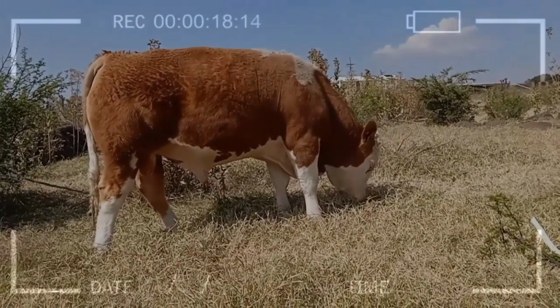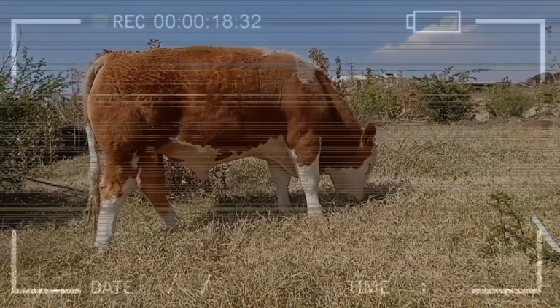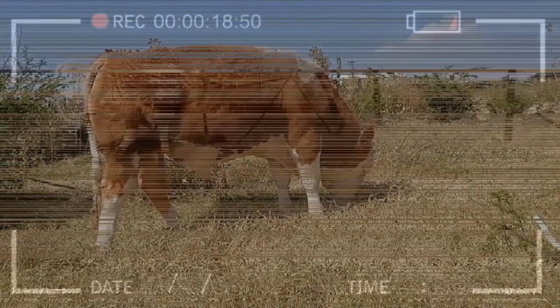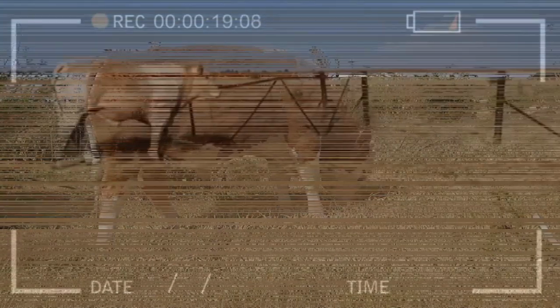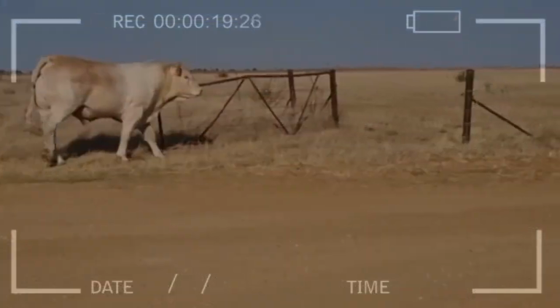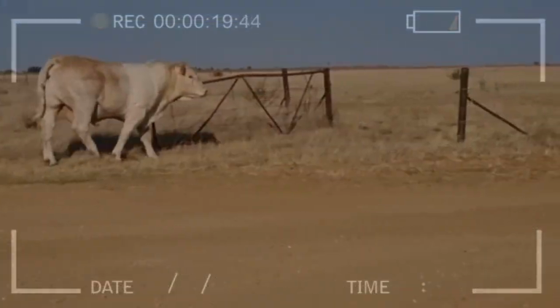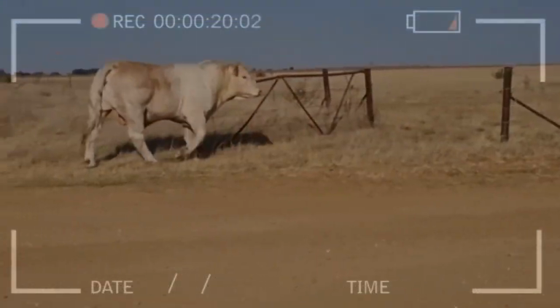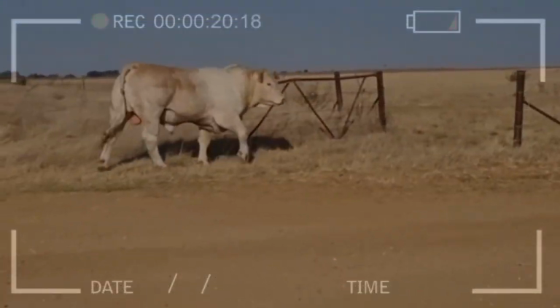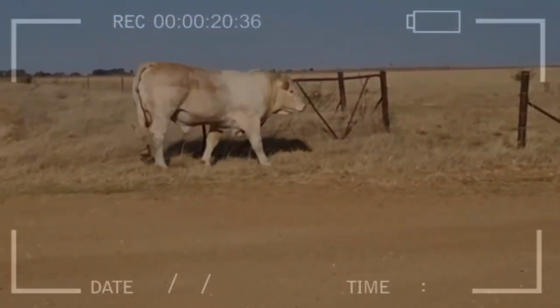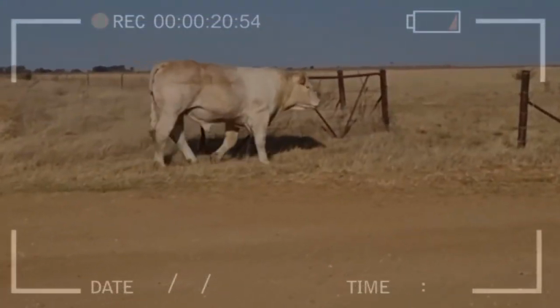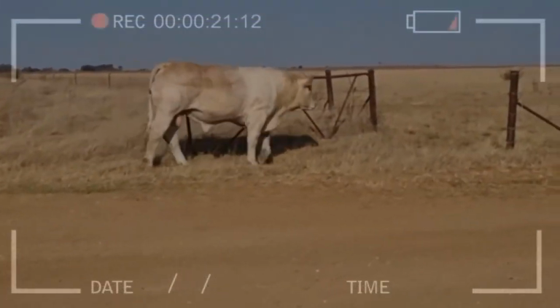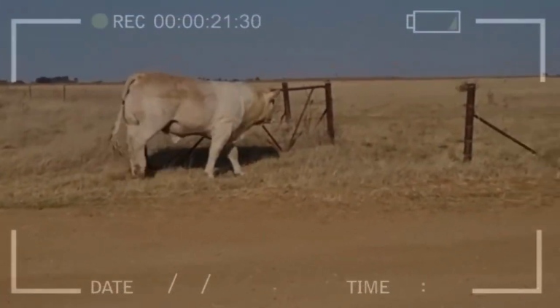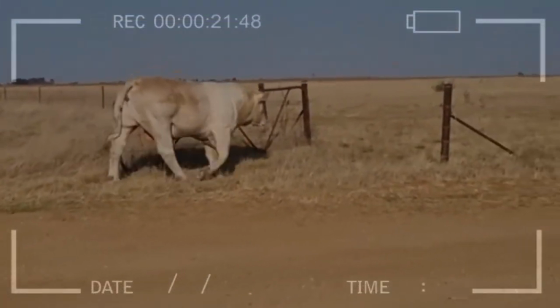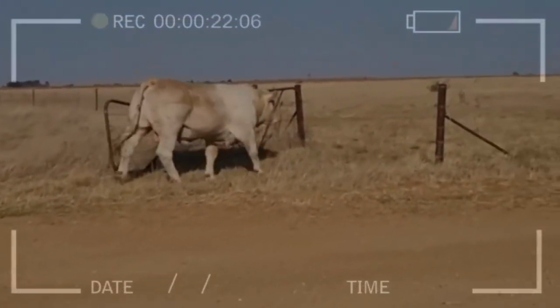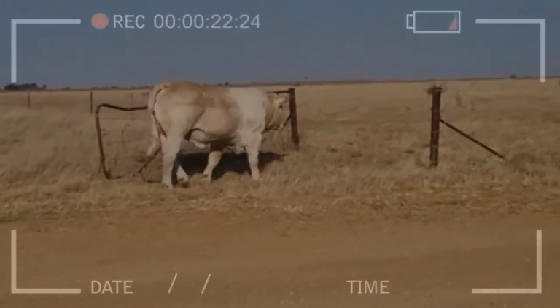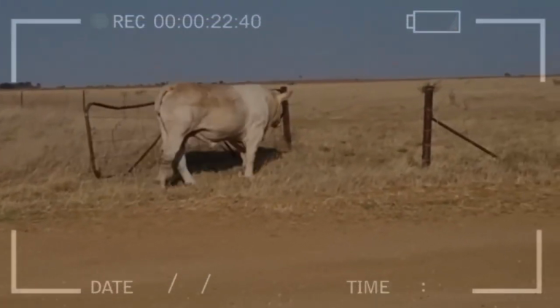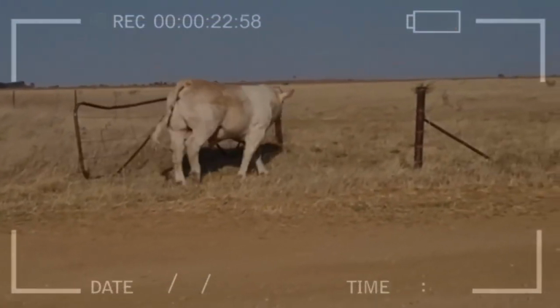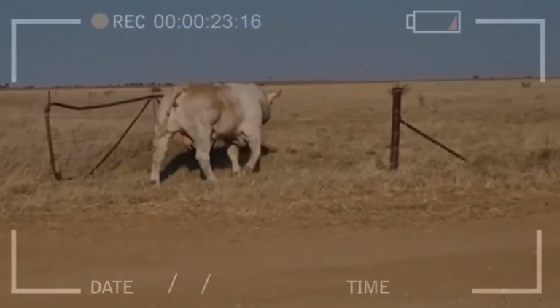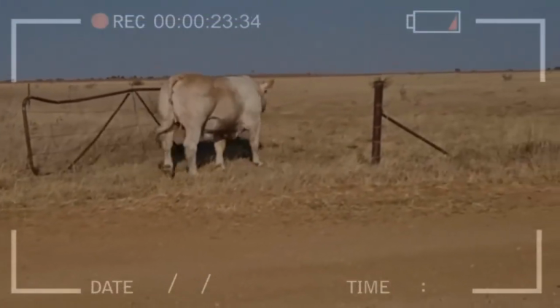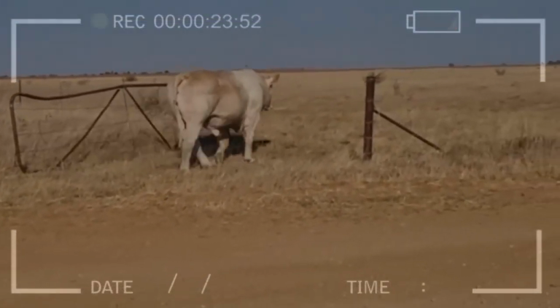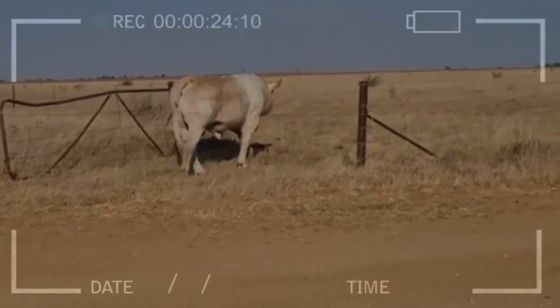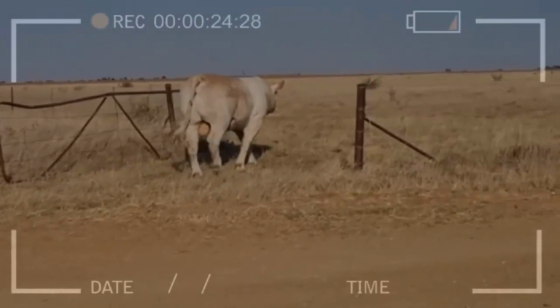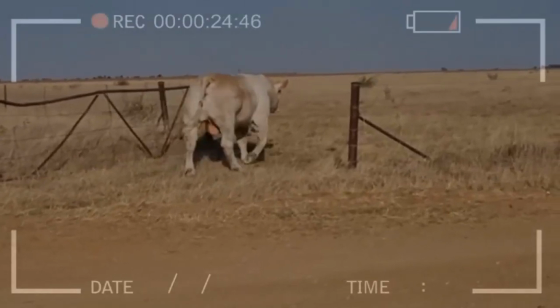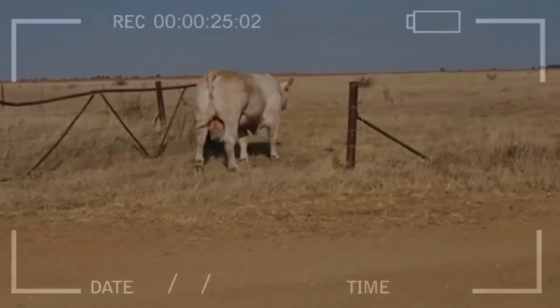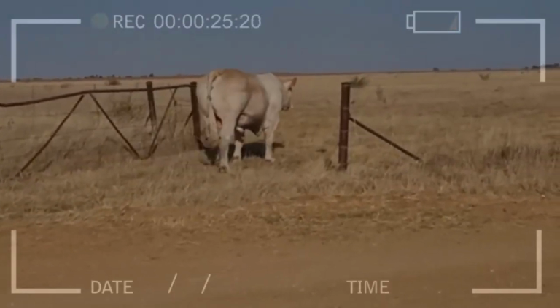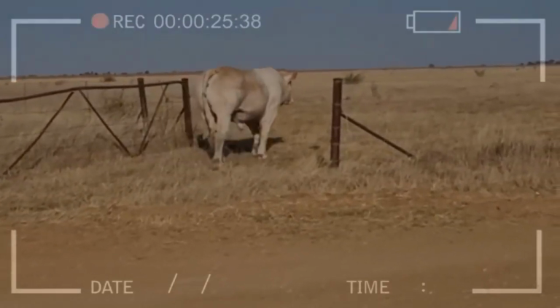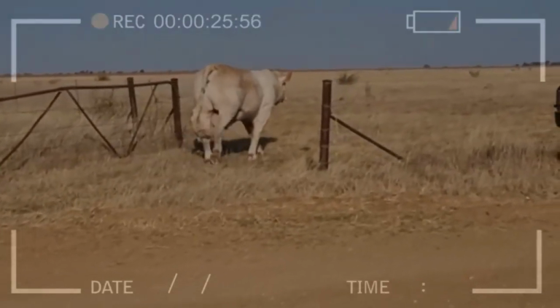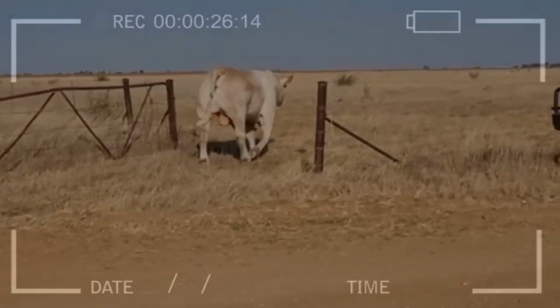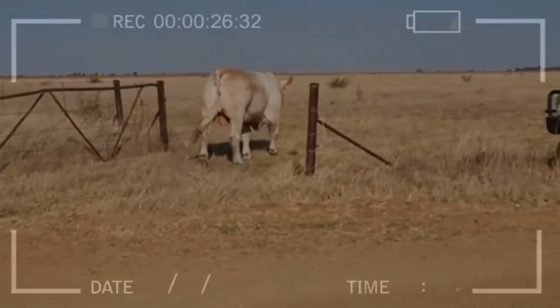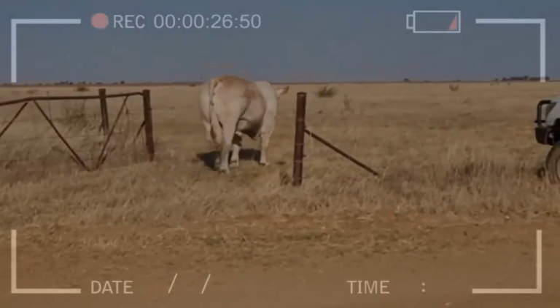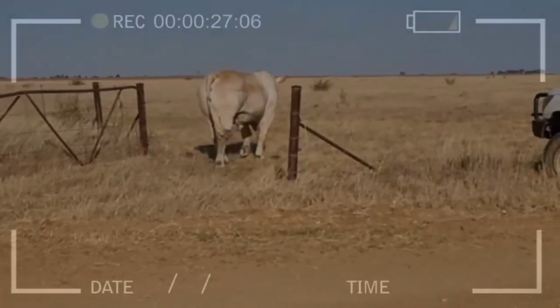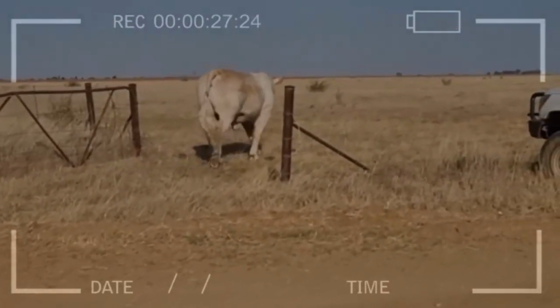Limousin: originating from France, the Limousin breed is known for its lean and tasty meat. The animals have well-developed musculature and a thin bone structure.